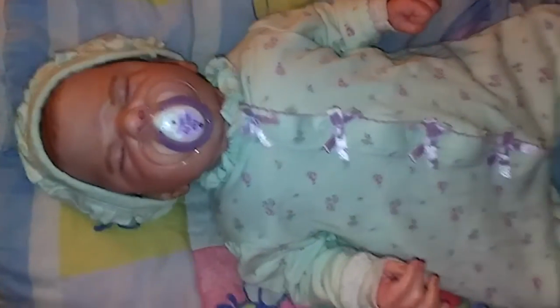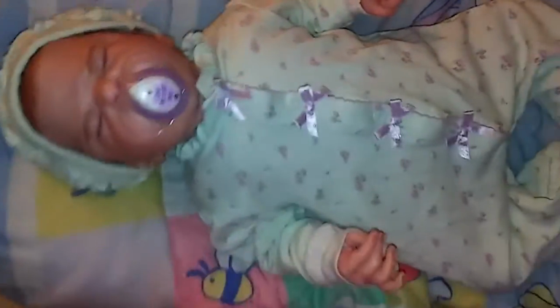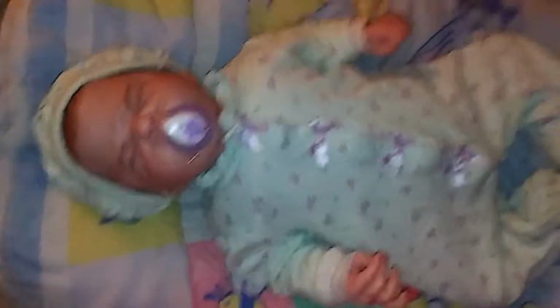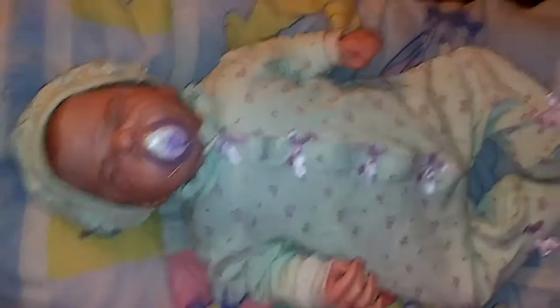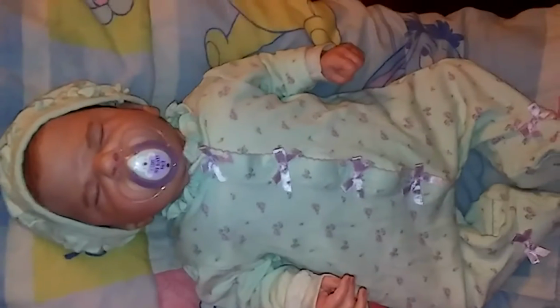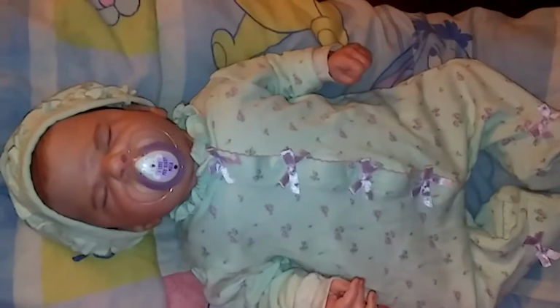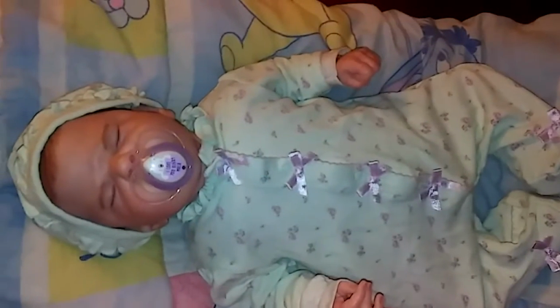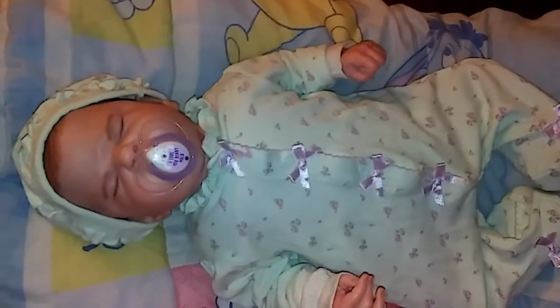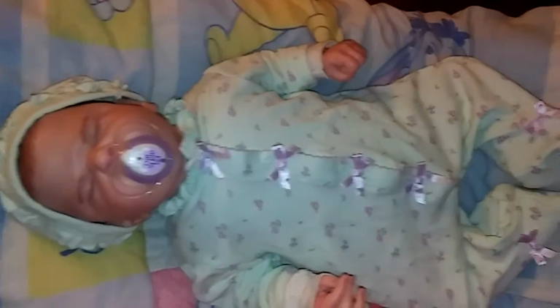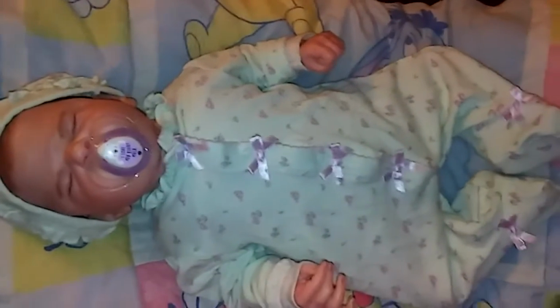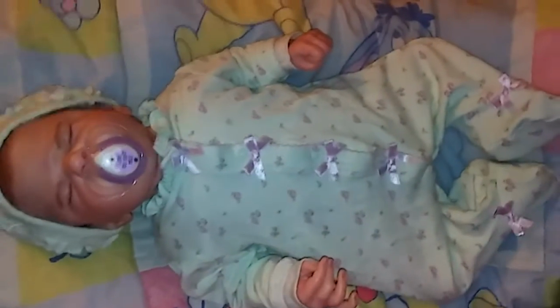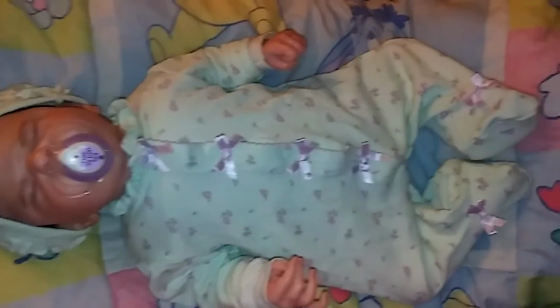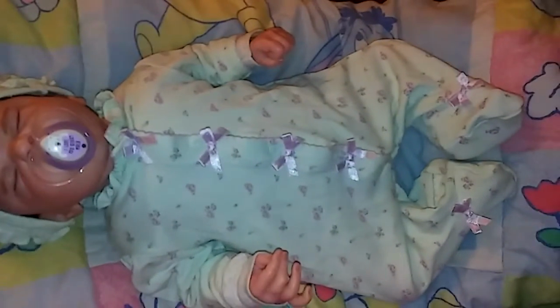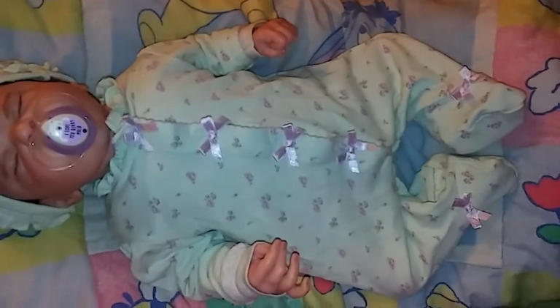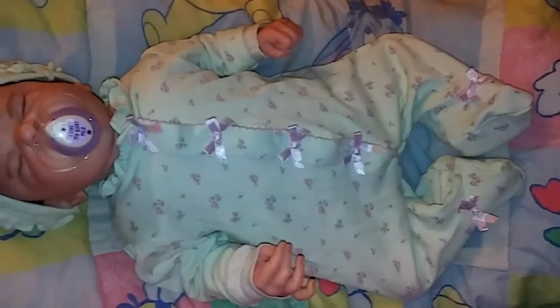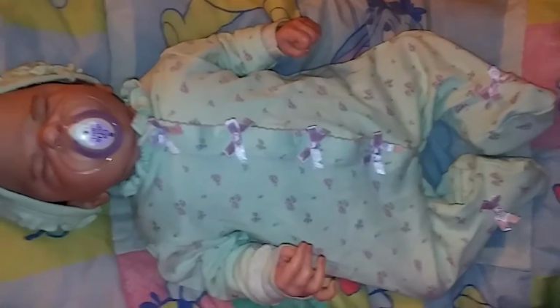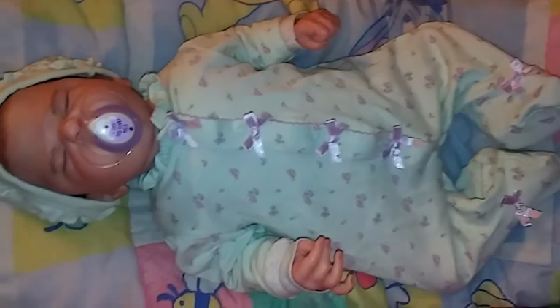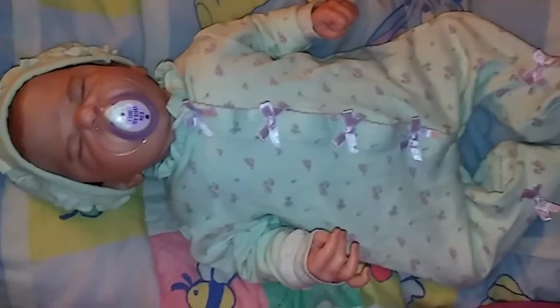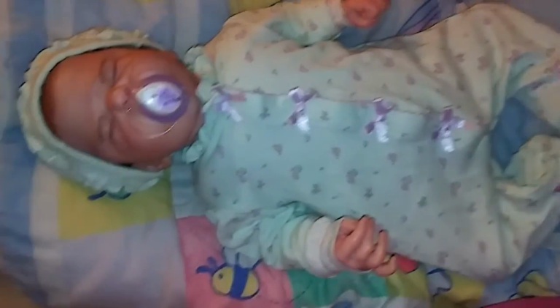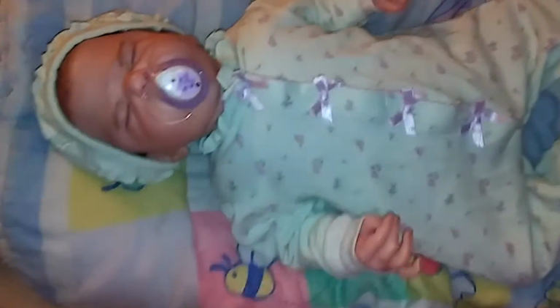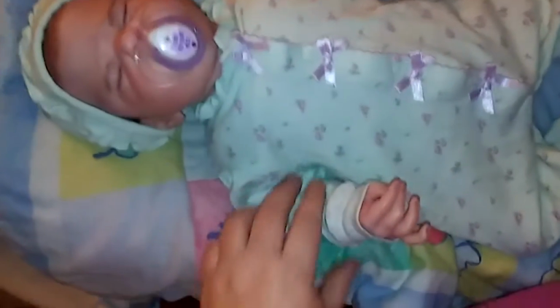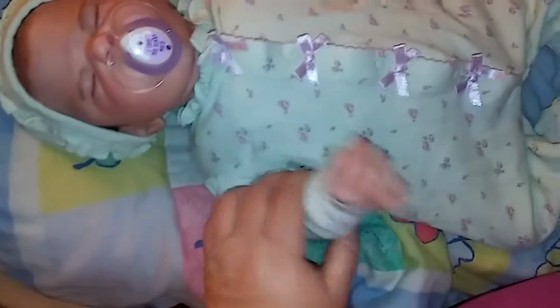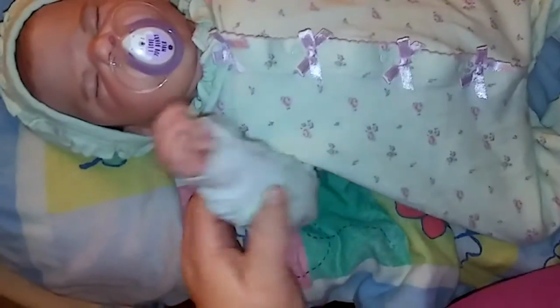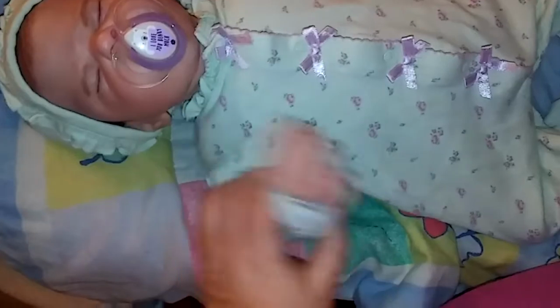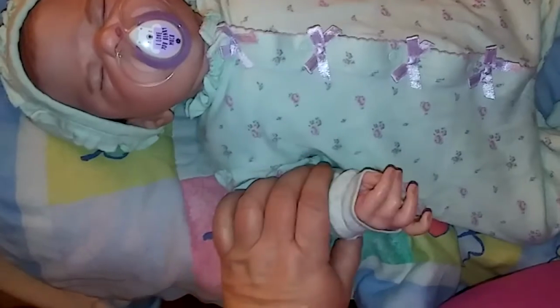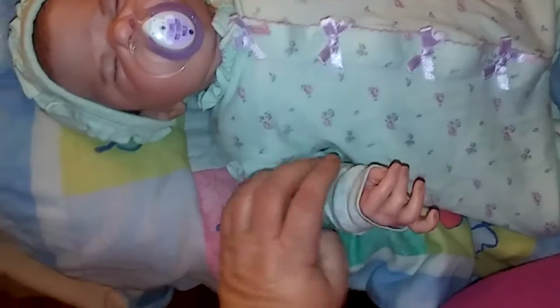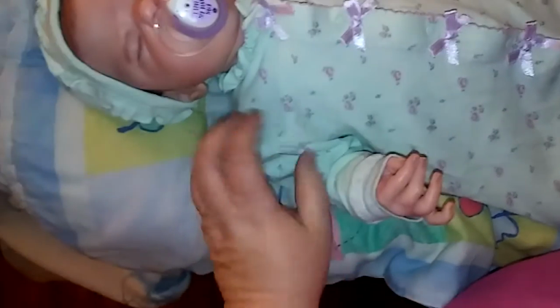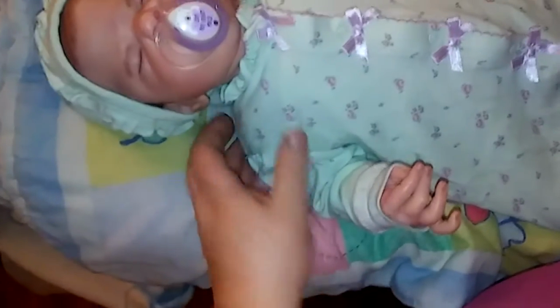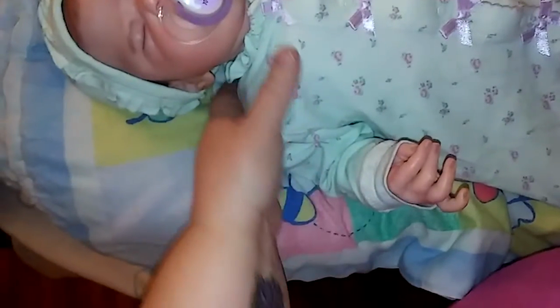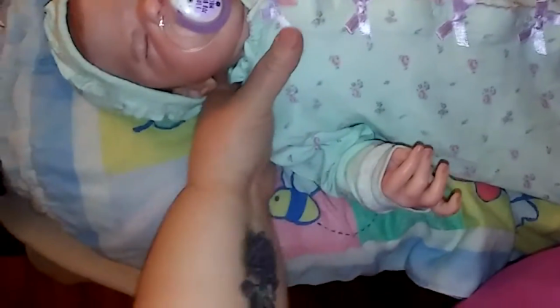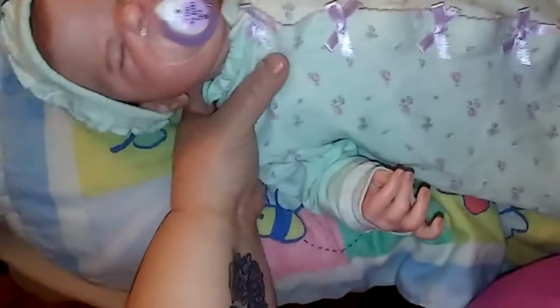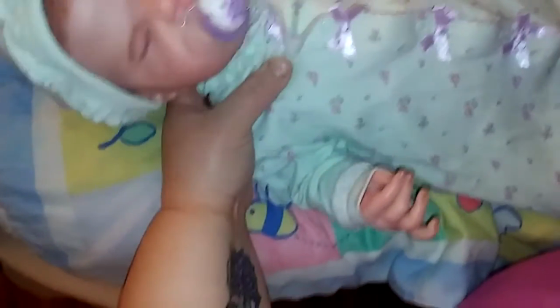Alright, well there's Sailor. I did say the sleeper was a mint color, didn't I?